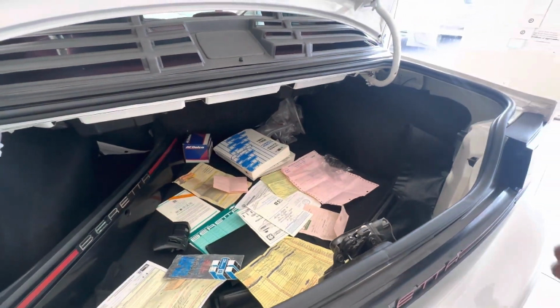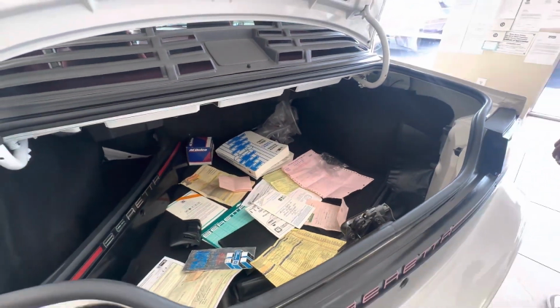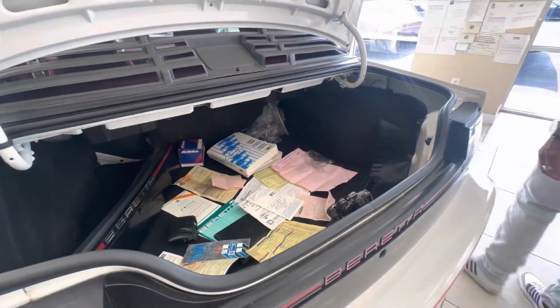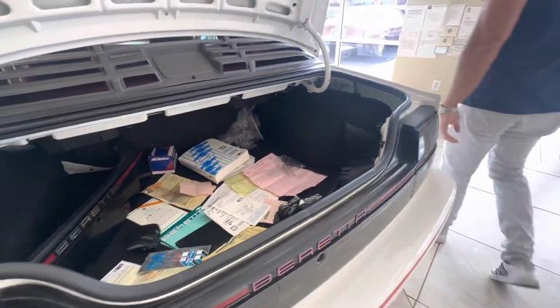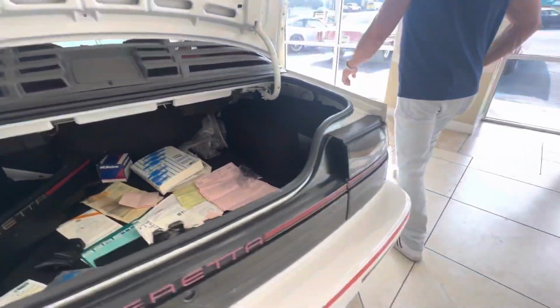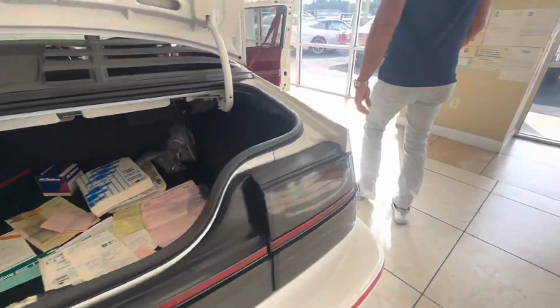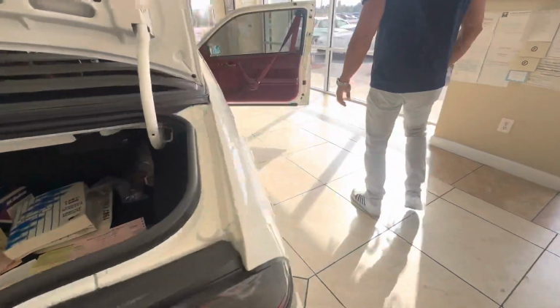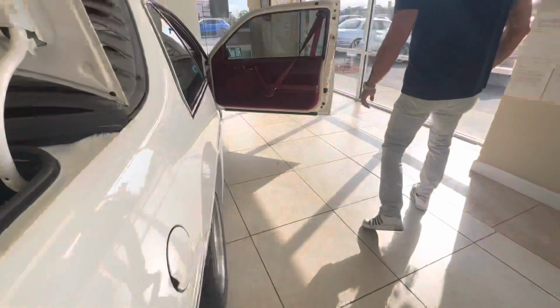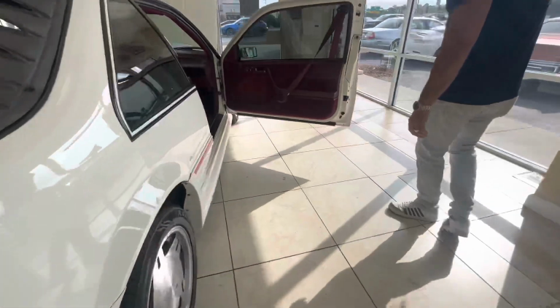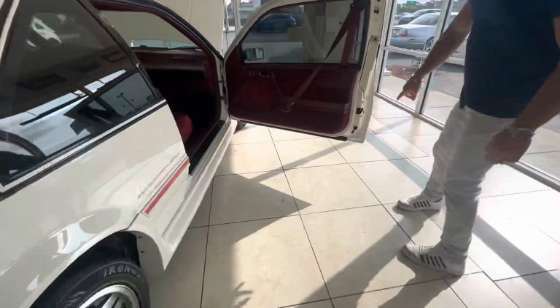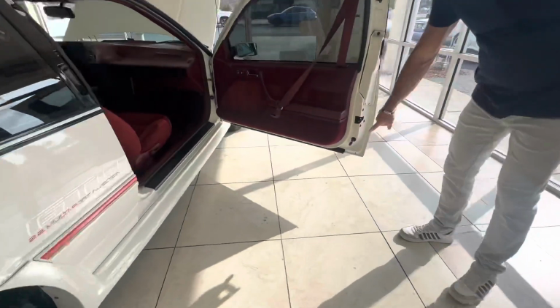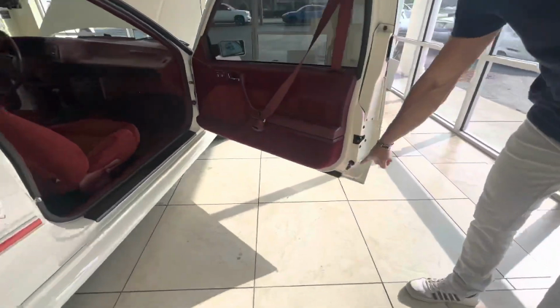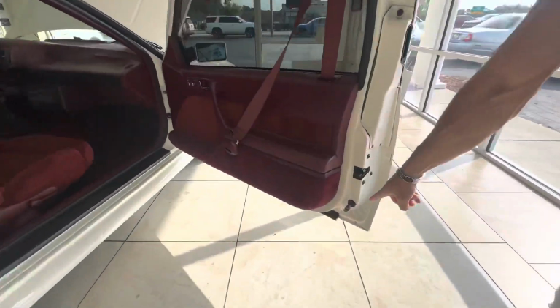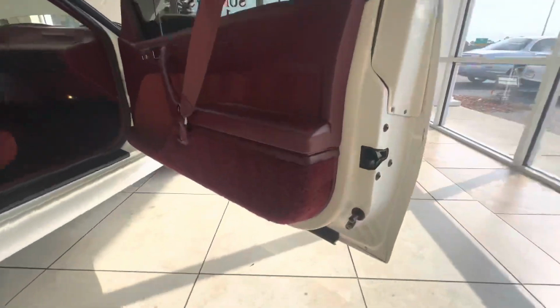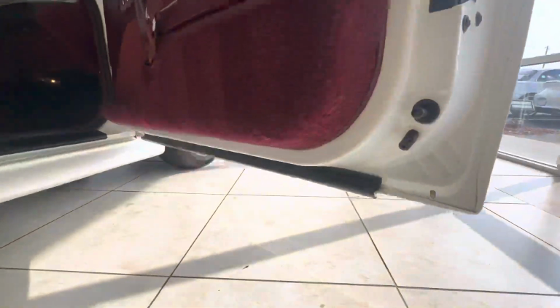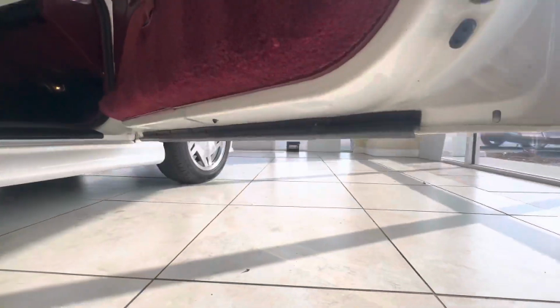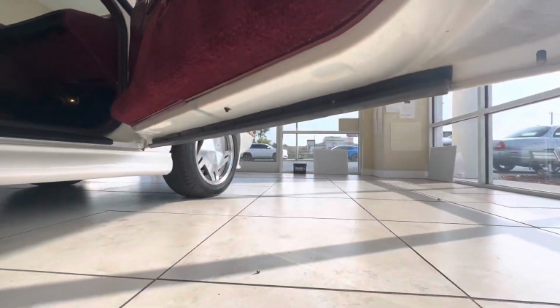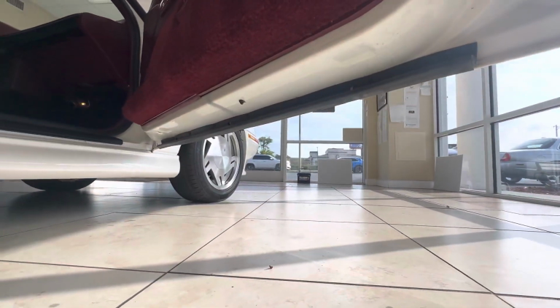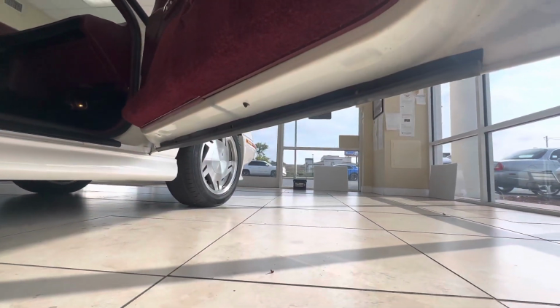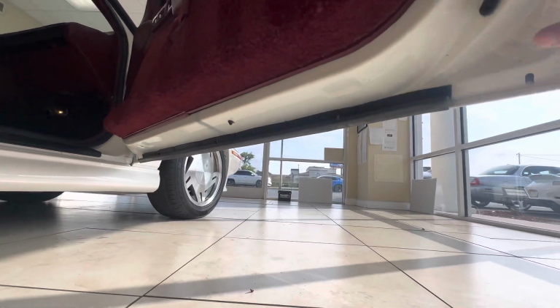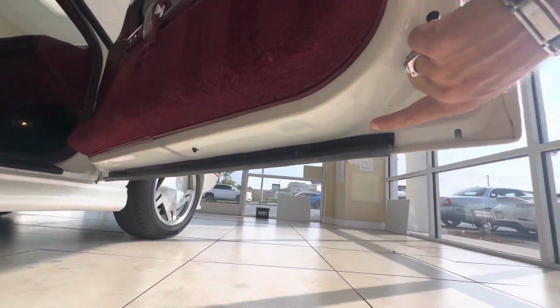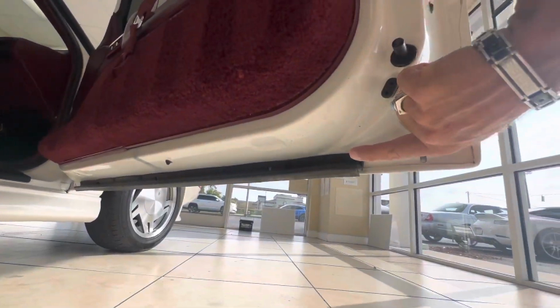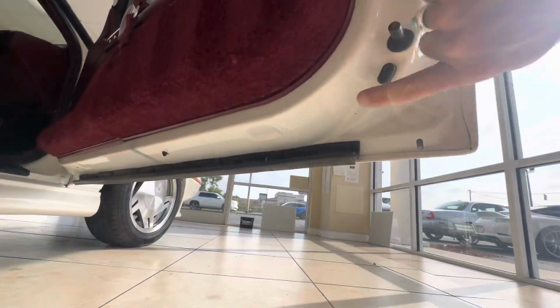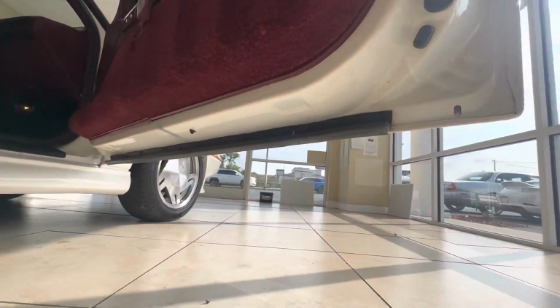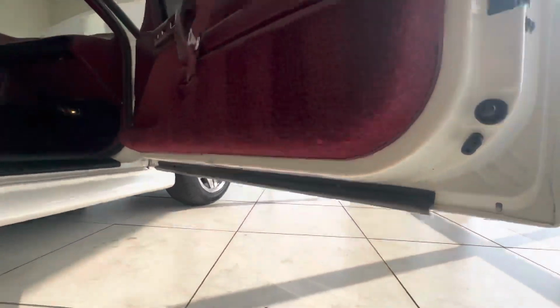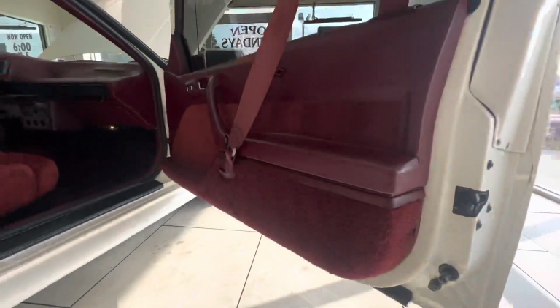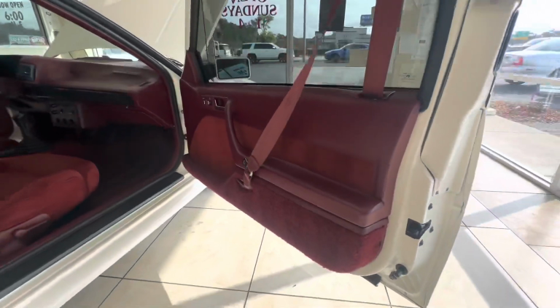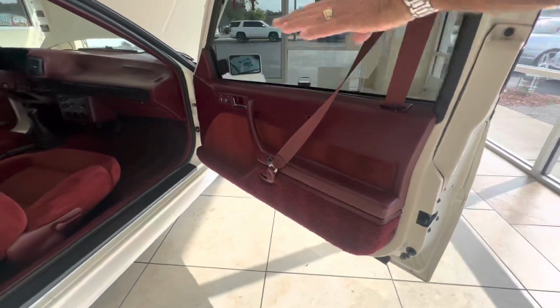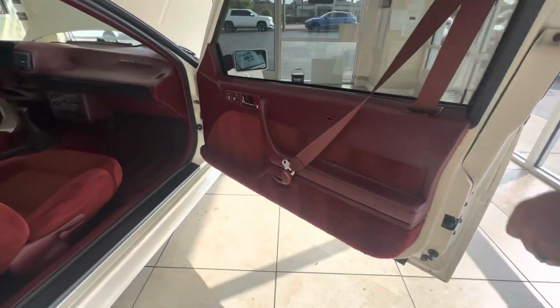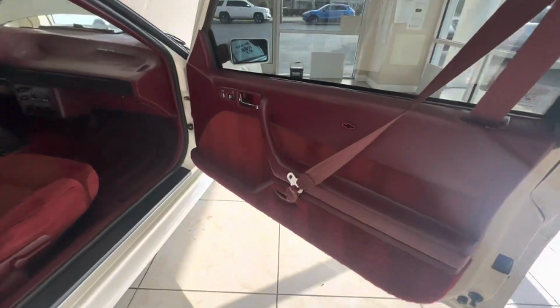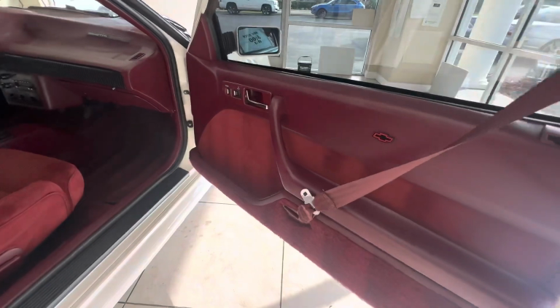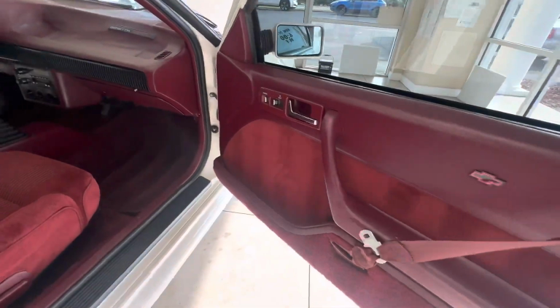Coming around to the passenger side — look at the bottom of the doors there. I don't do rusty cars. See how nice the bottom of the flat part of the door is? Look at this side — very pristine.